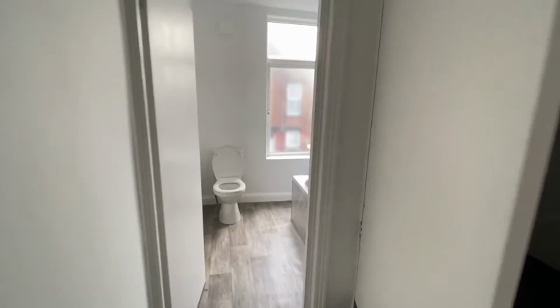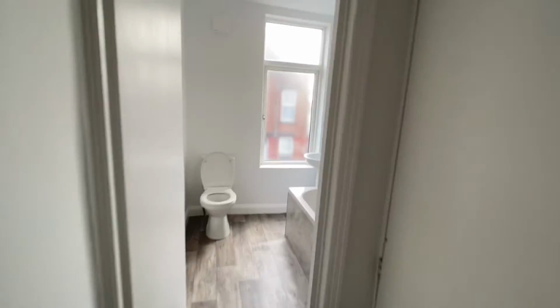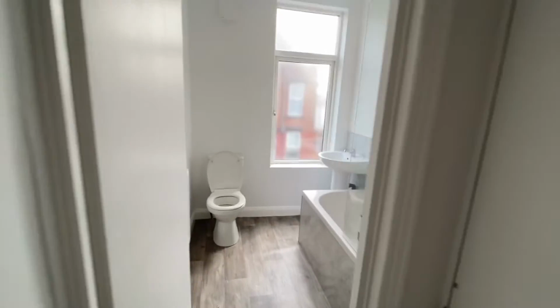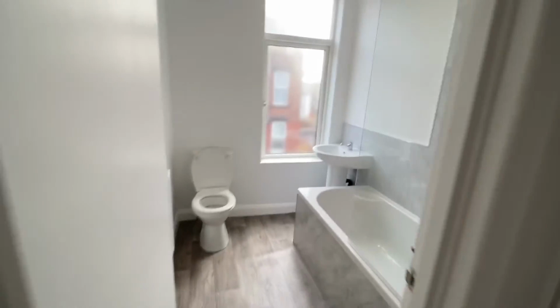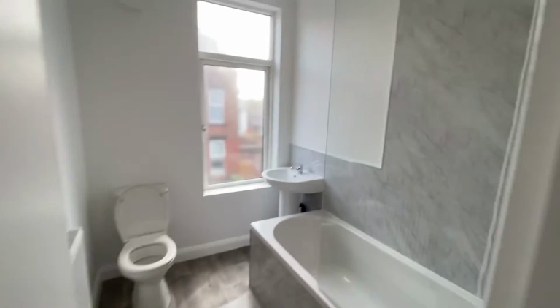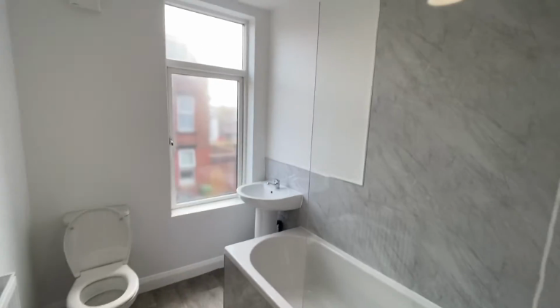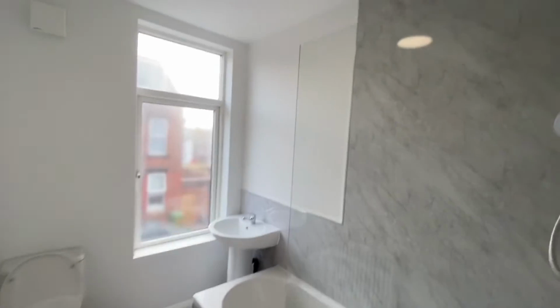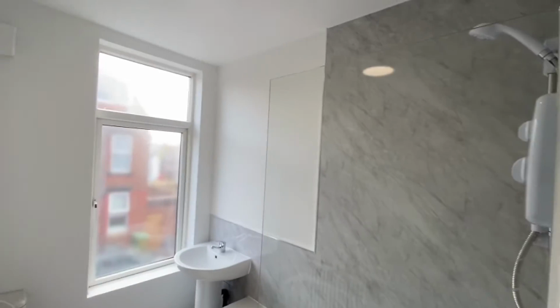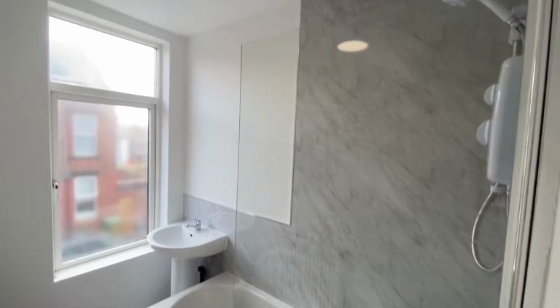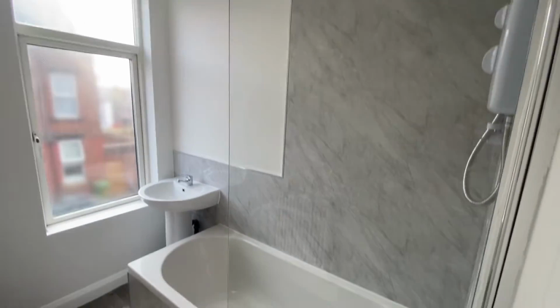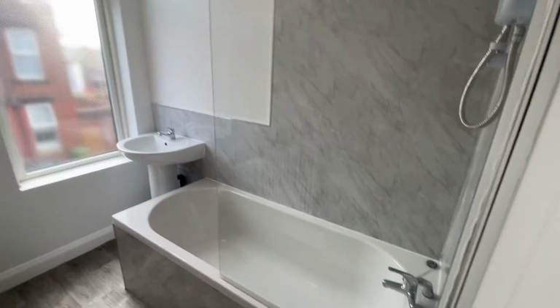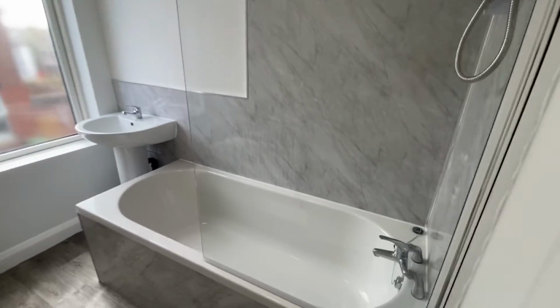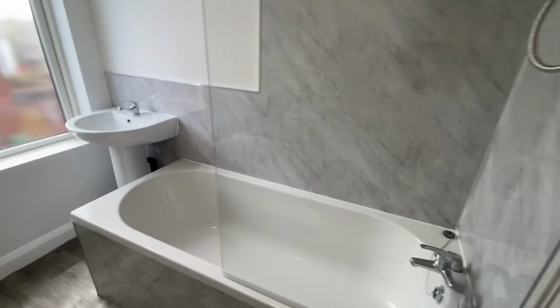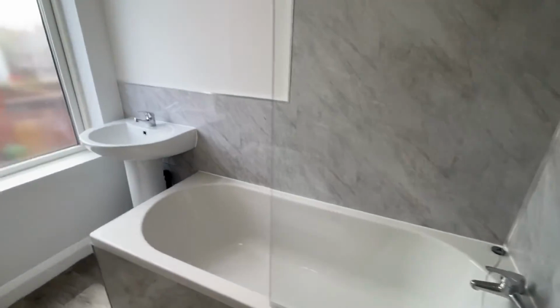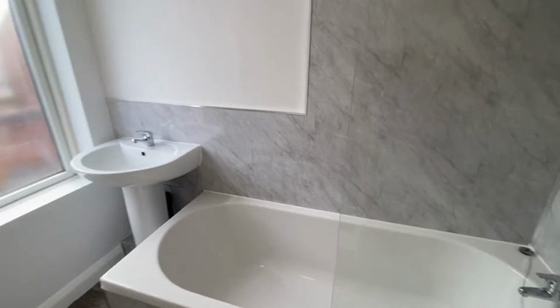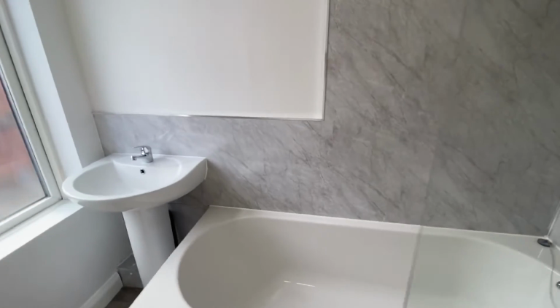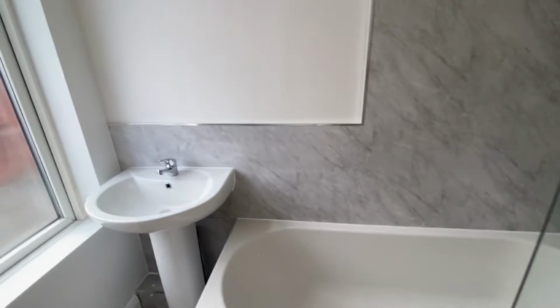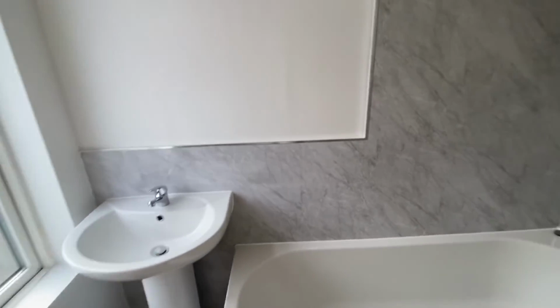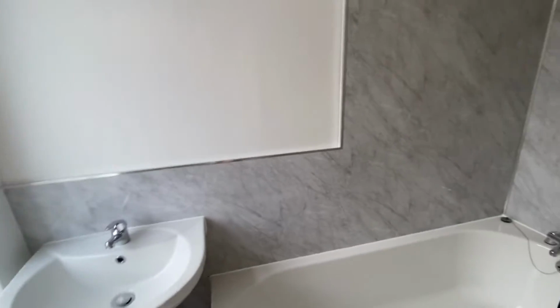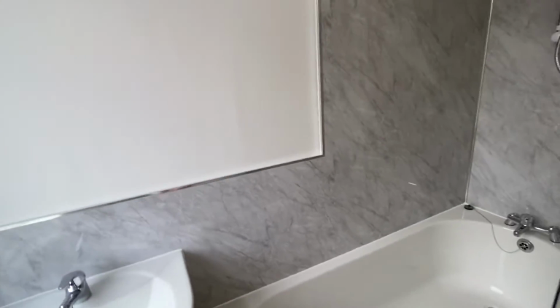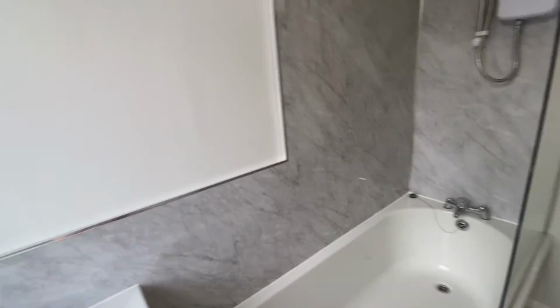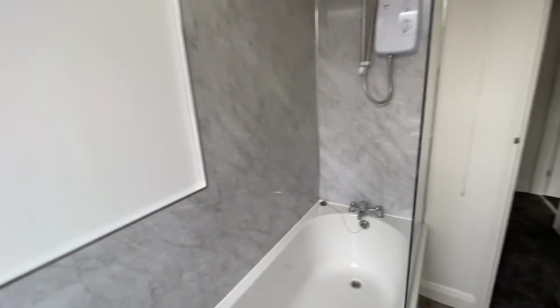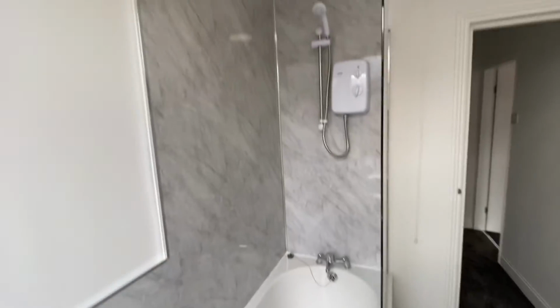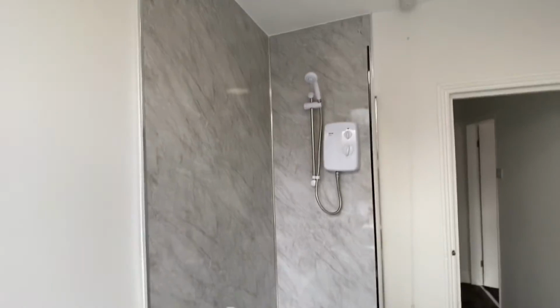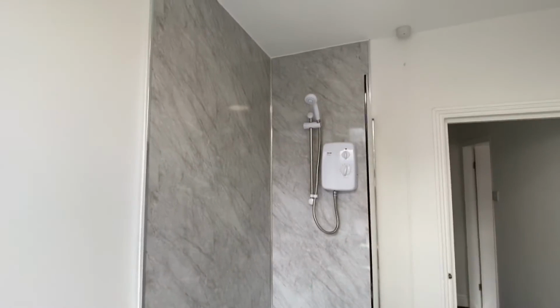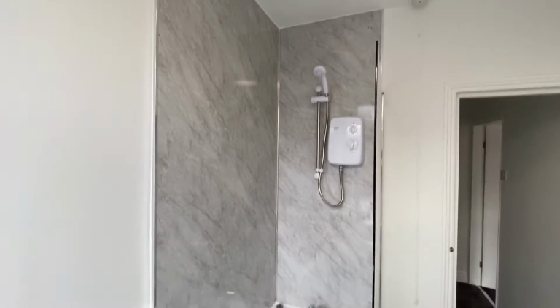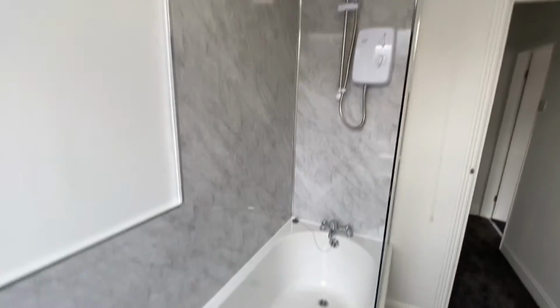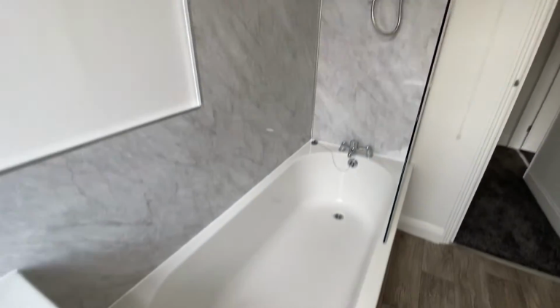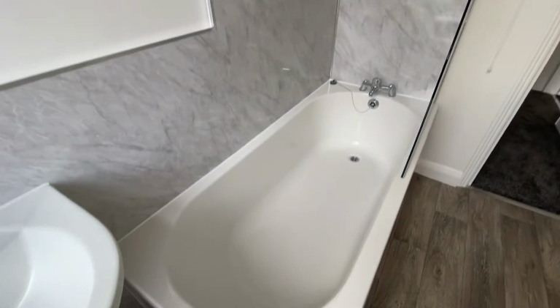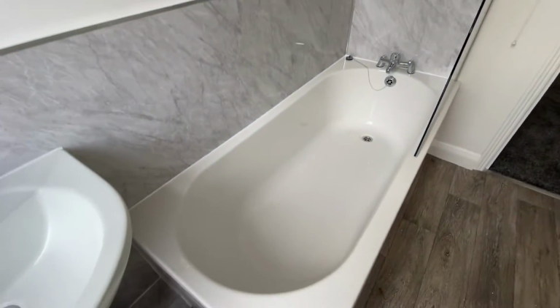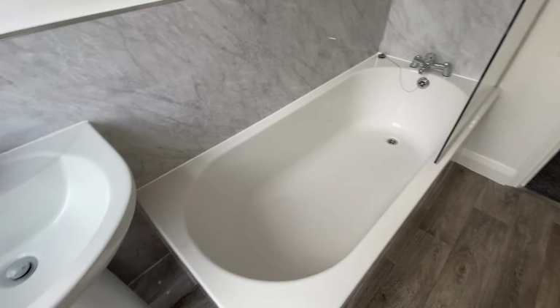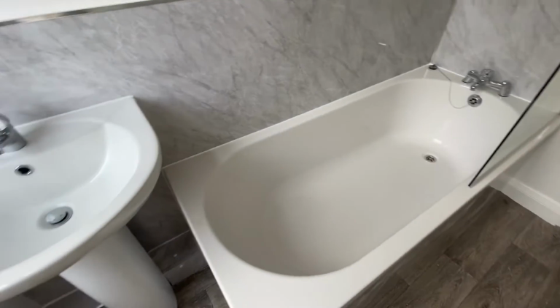Going through to the newly installed bathroom — again in grays and whites, really modern. We have a brand new electric shower and a full-size bath.